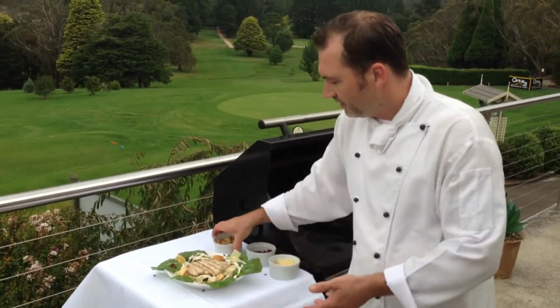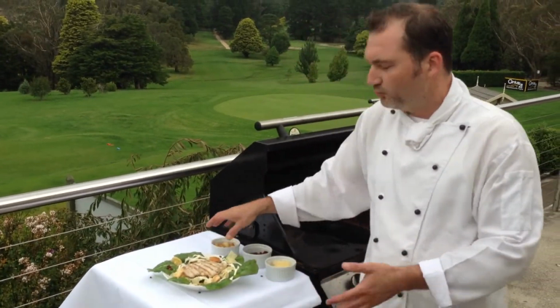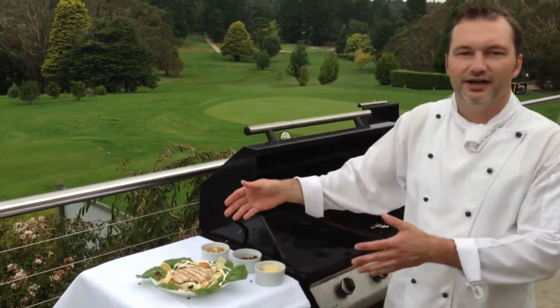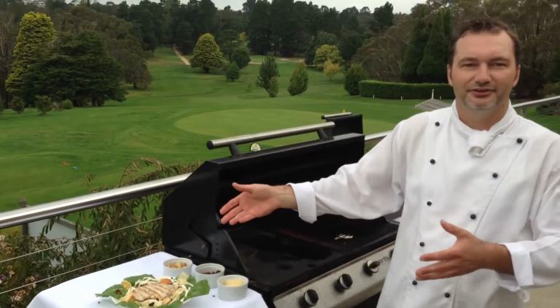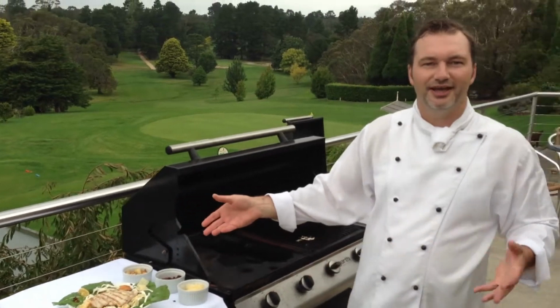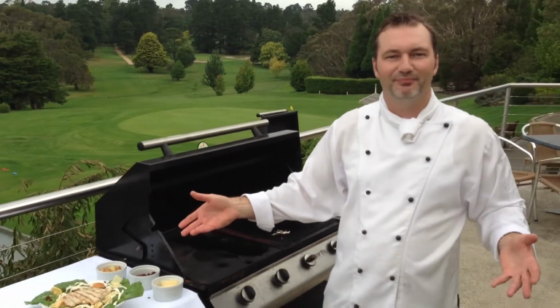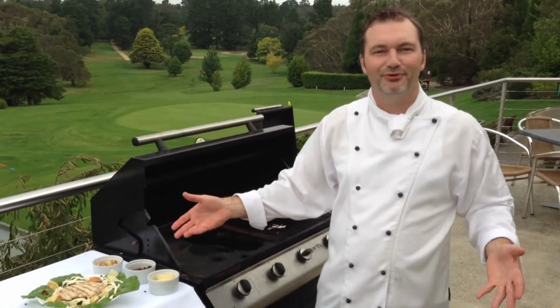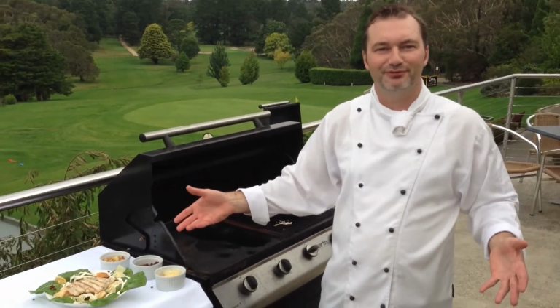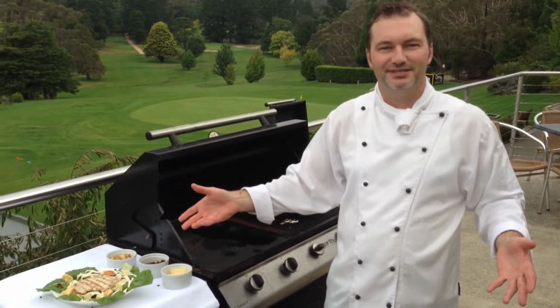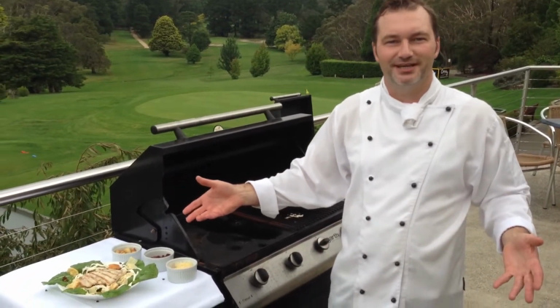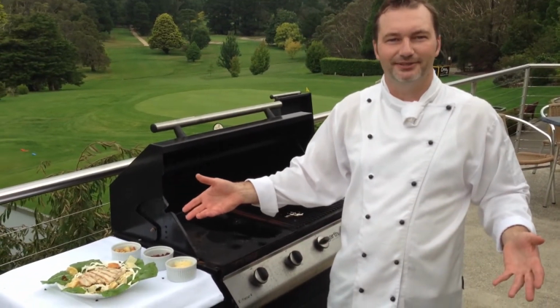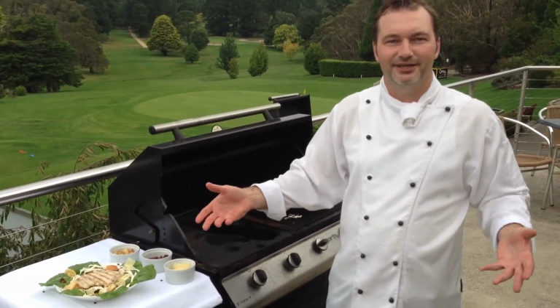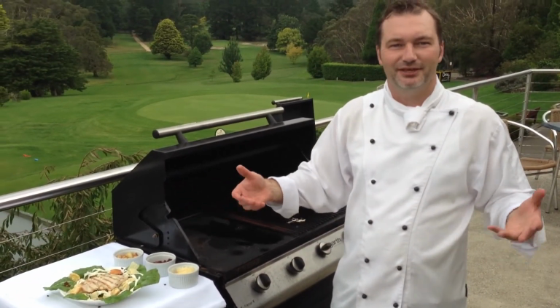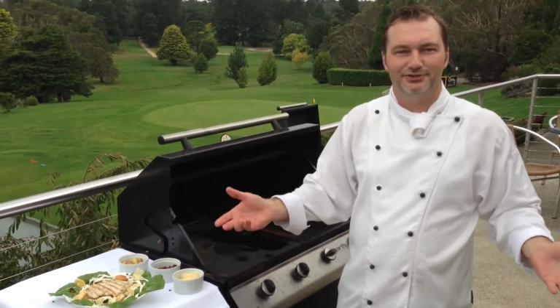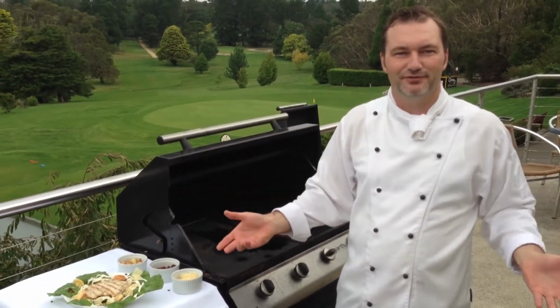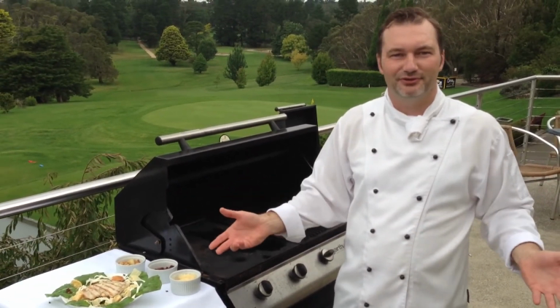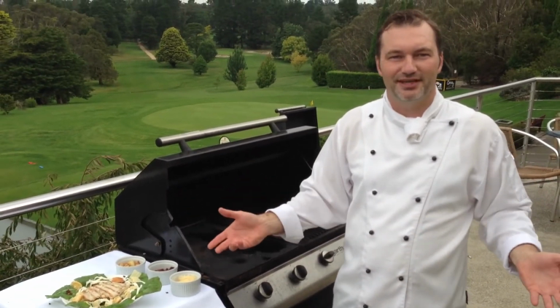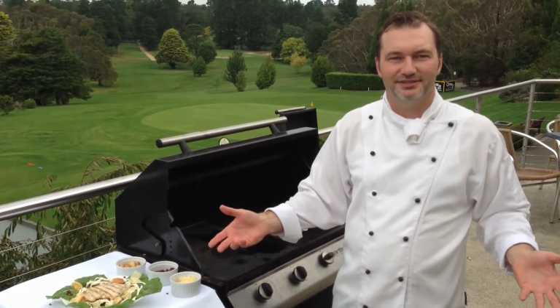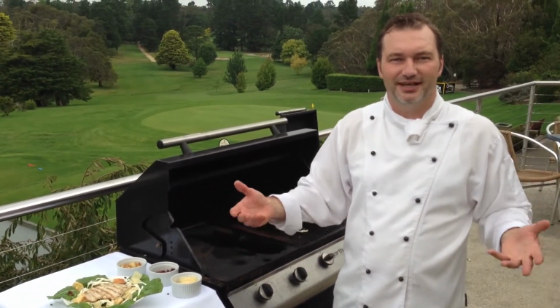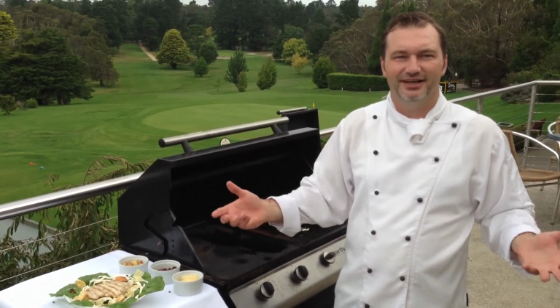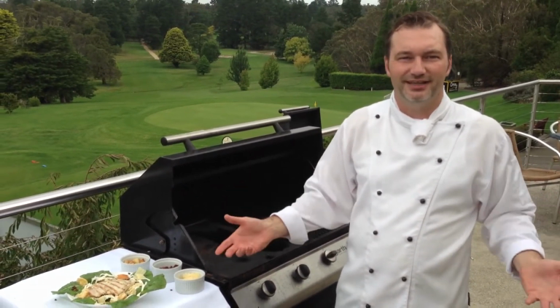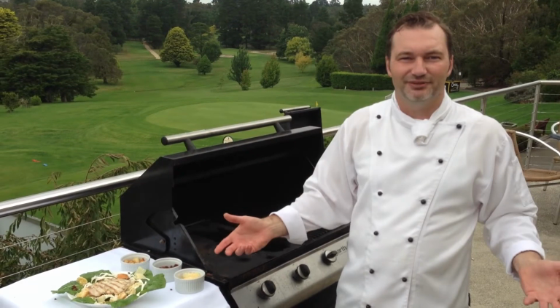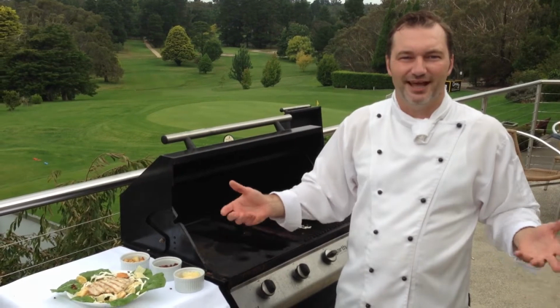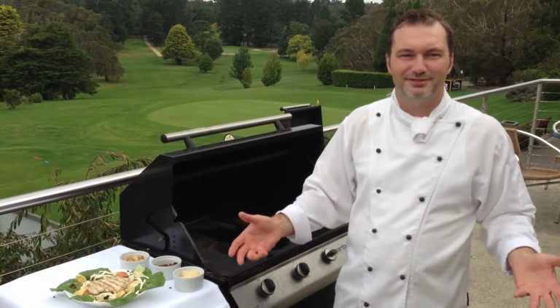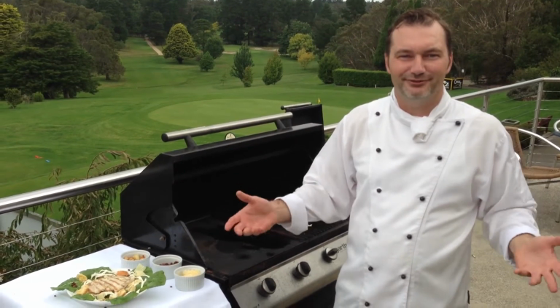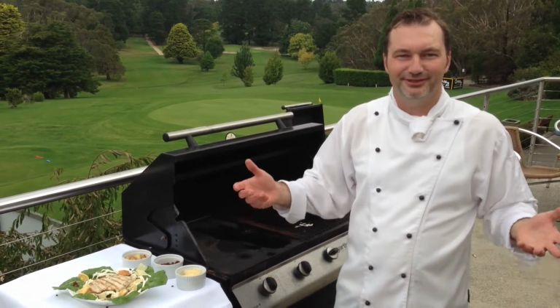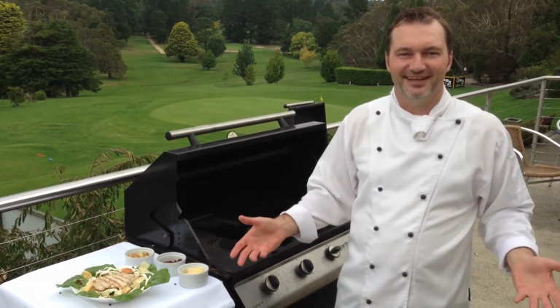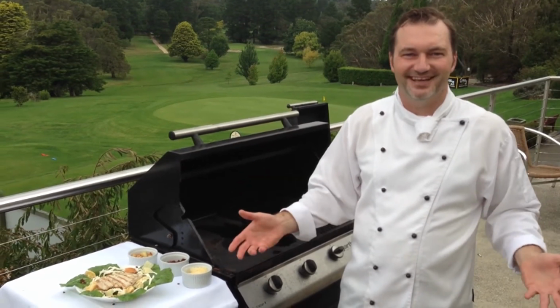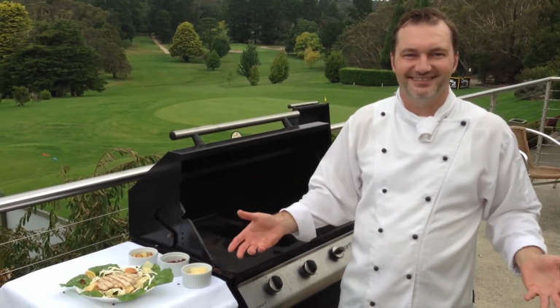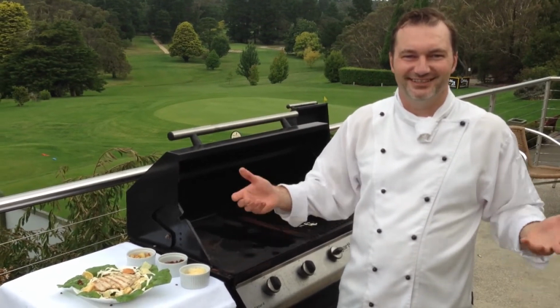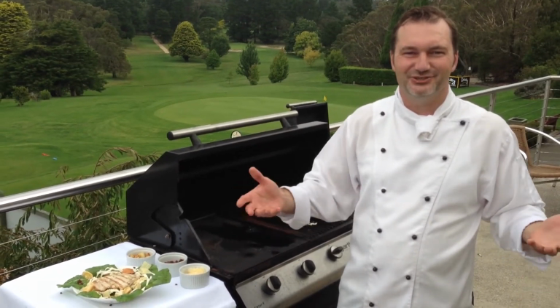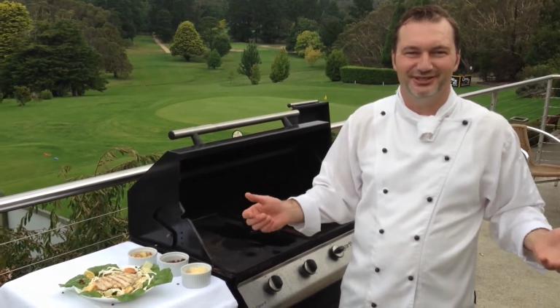And voila, you have a beautiful Caesar salad that you can serve to your guests and they'll love it. Absolutely fantastic. Enjoy, bye bye.